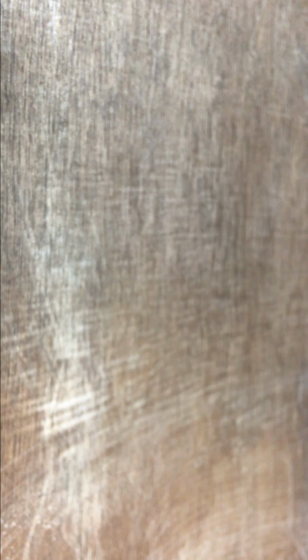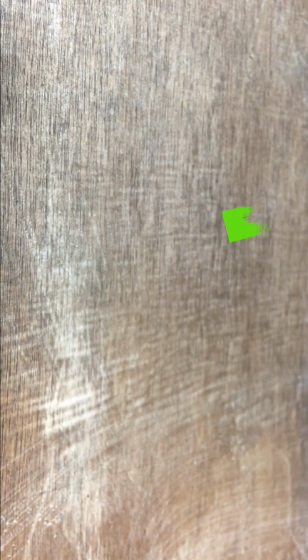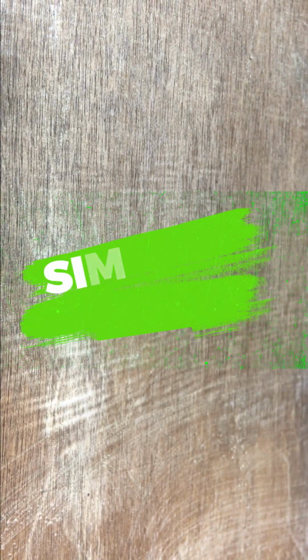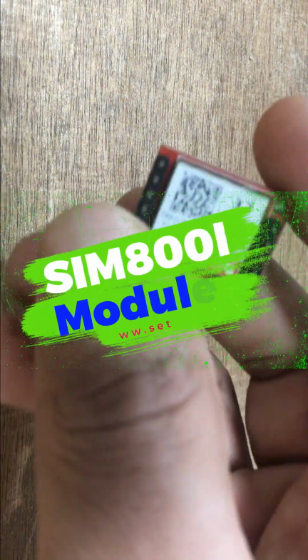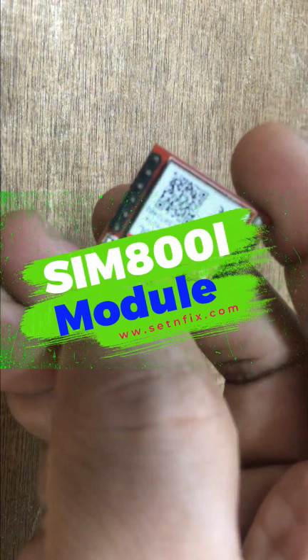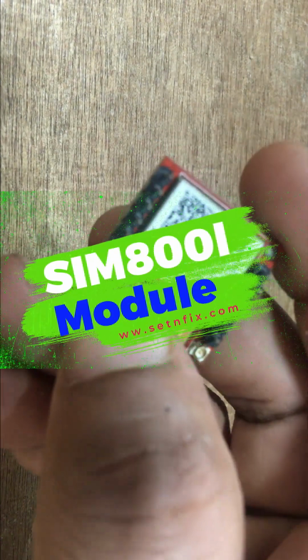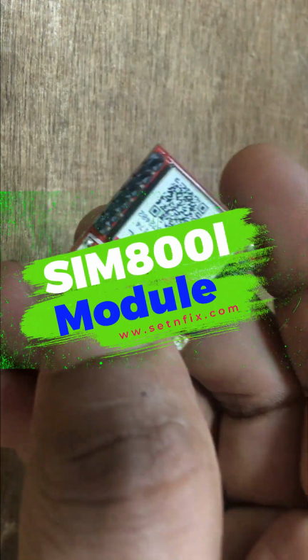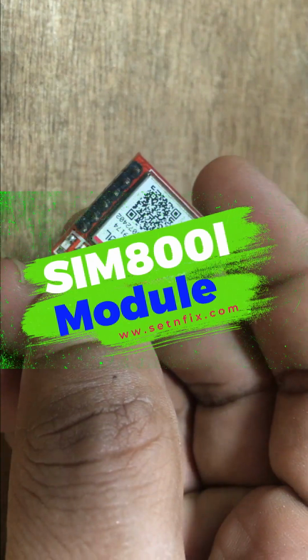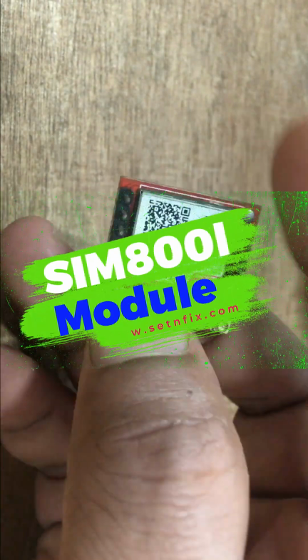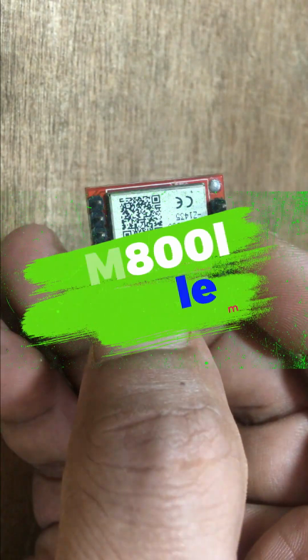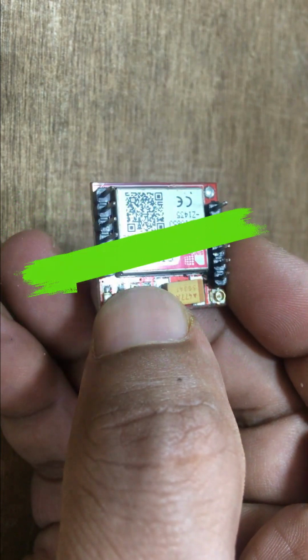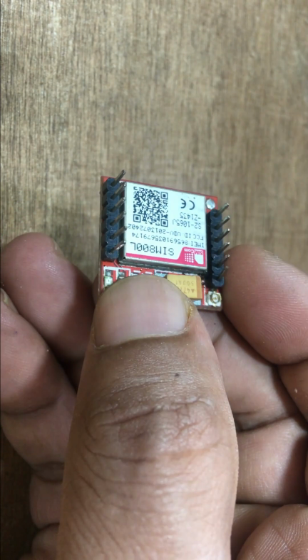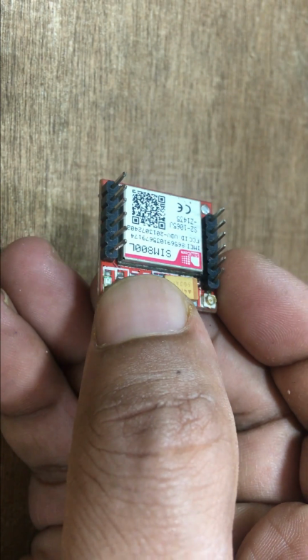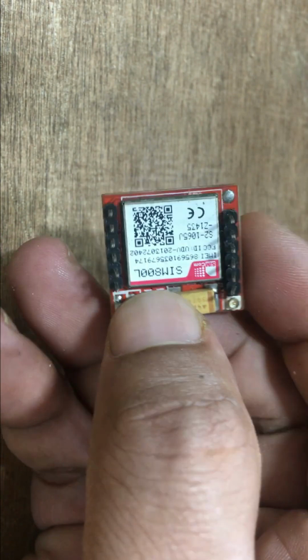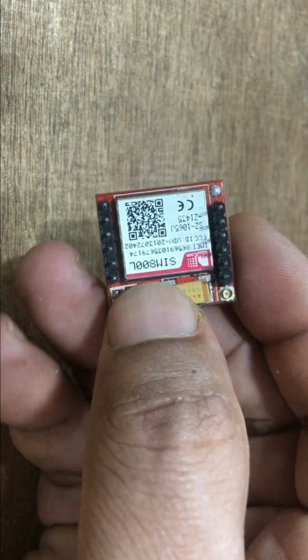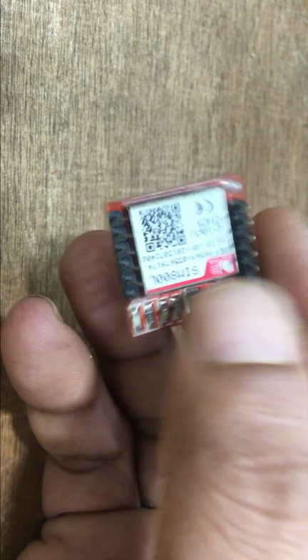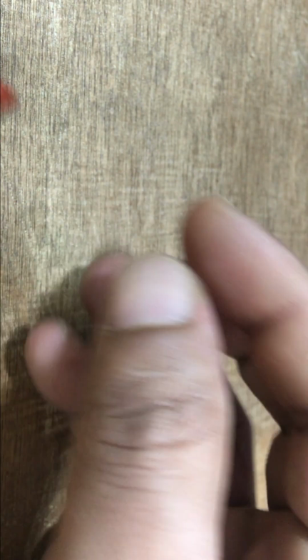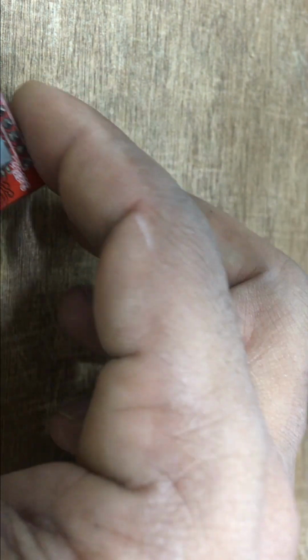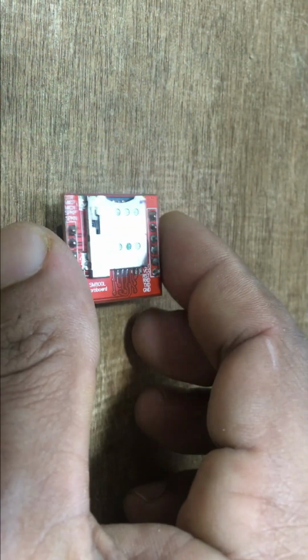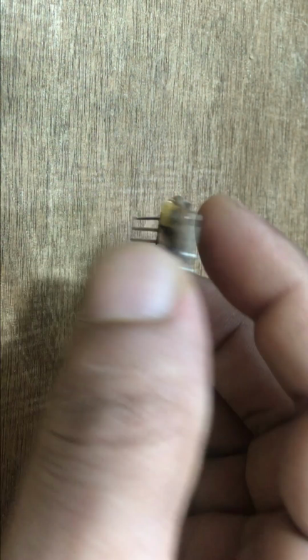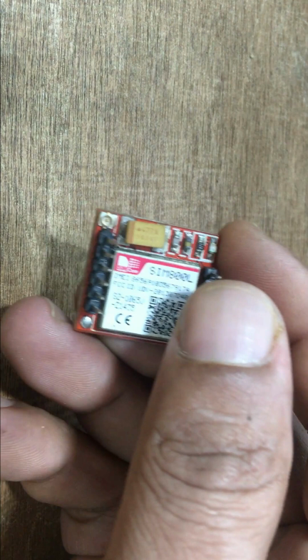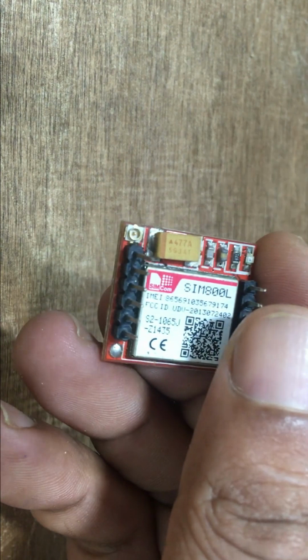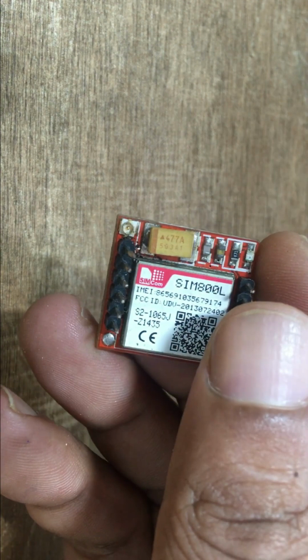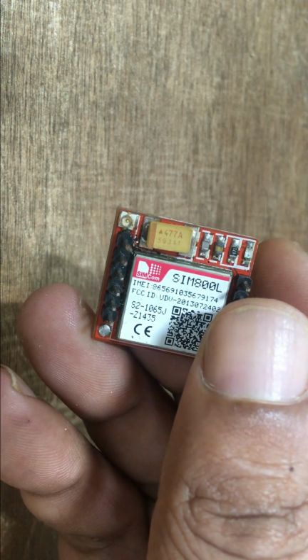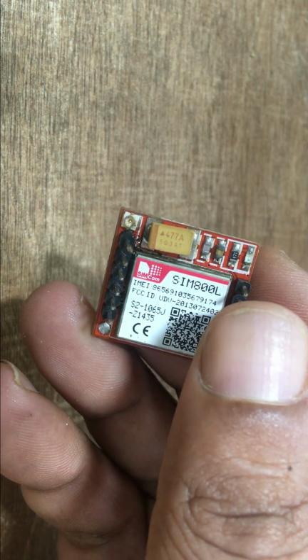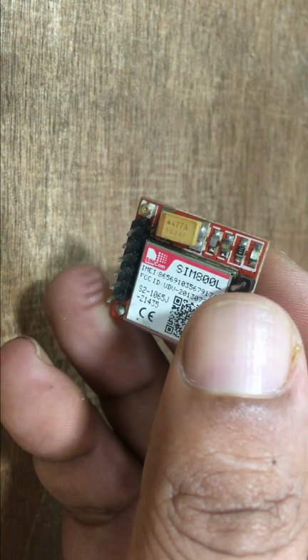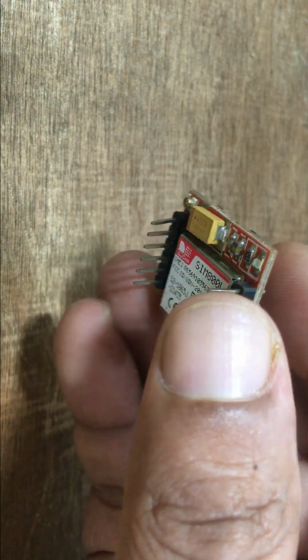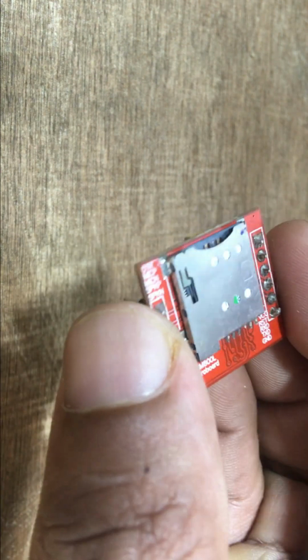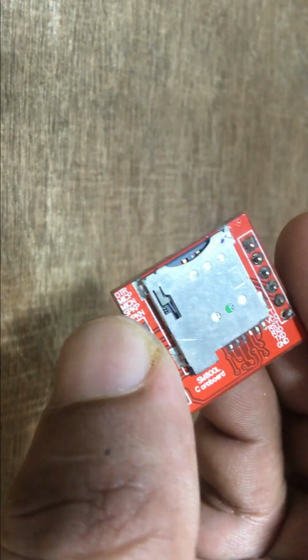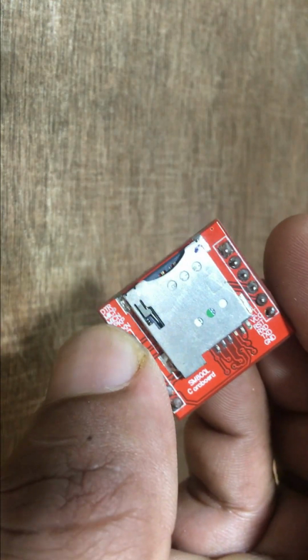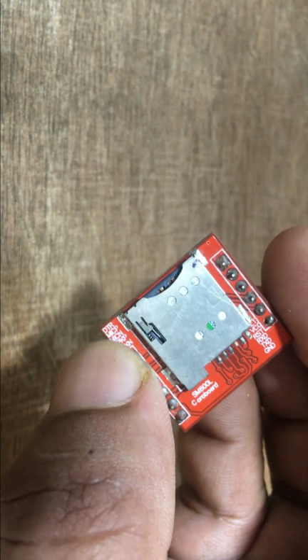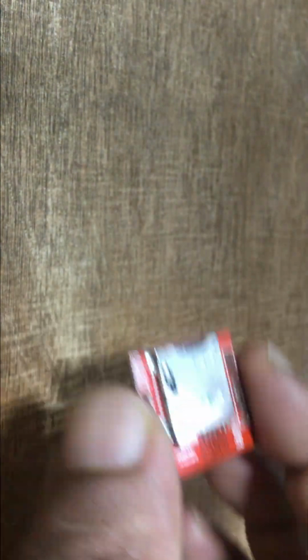Uncover the compact and efficient SIM800L GSM module, designed for projects where space is a premium. Learn about its low power consumption, wide operating voltage range, and suitability for IoT applications. Join us as we highlight the key features that make SIM800L a go-to choice.